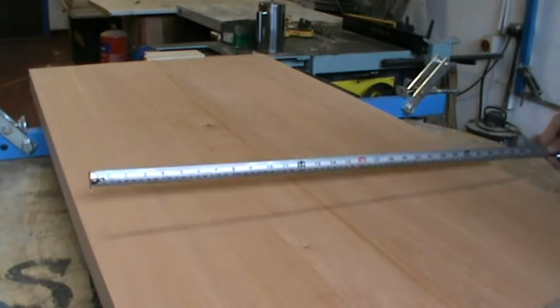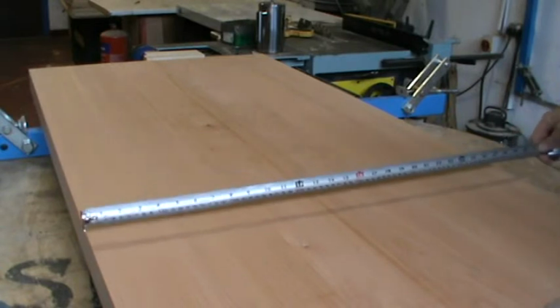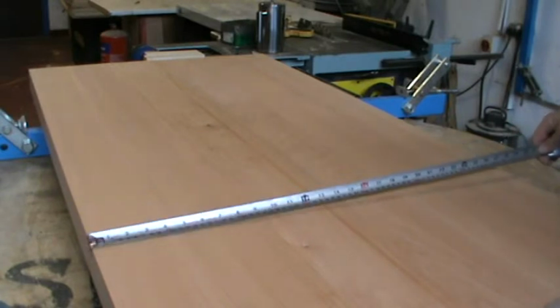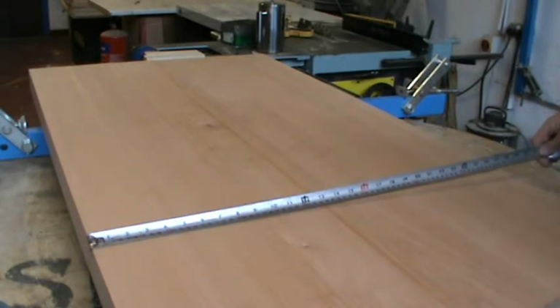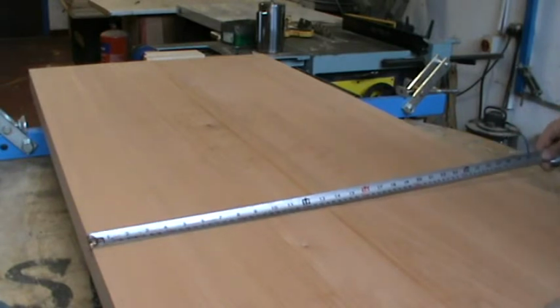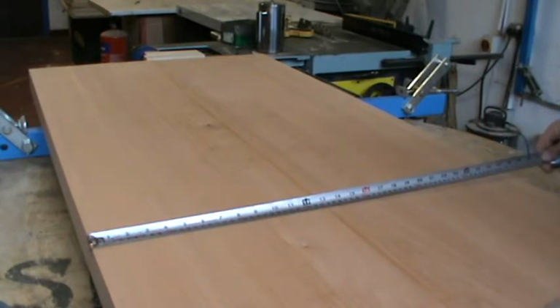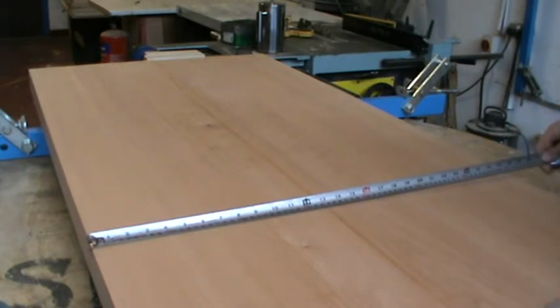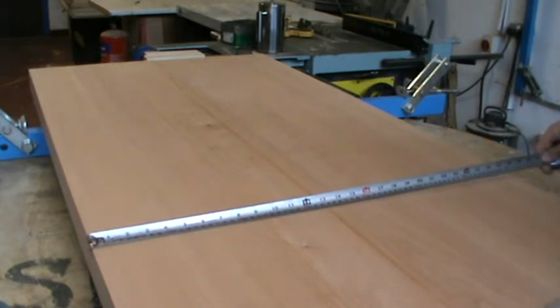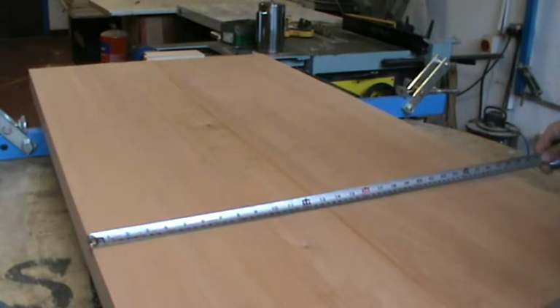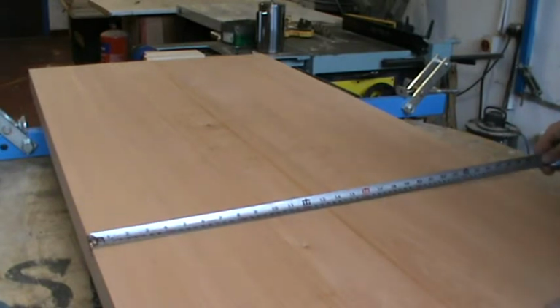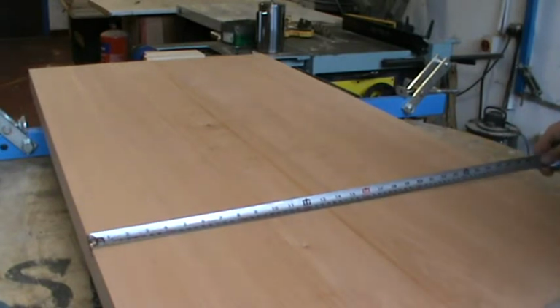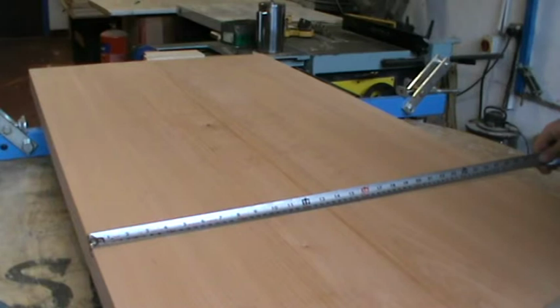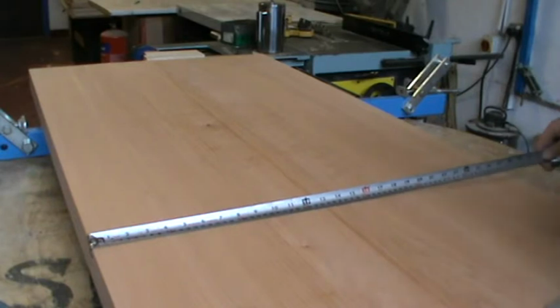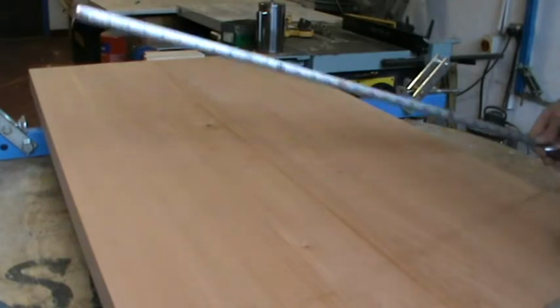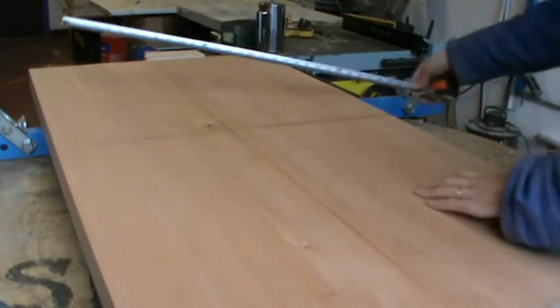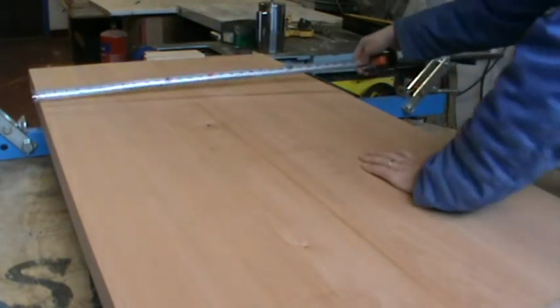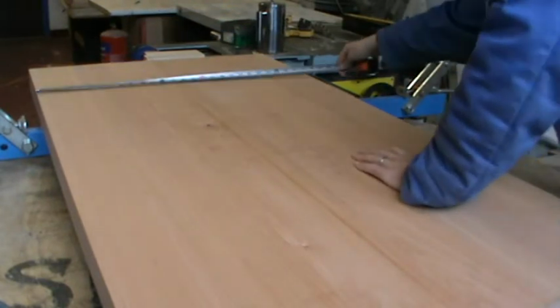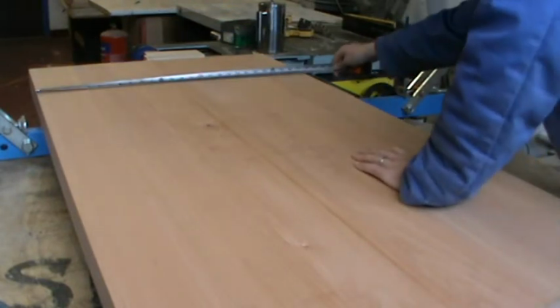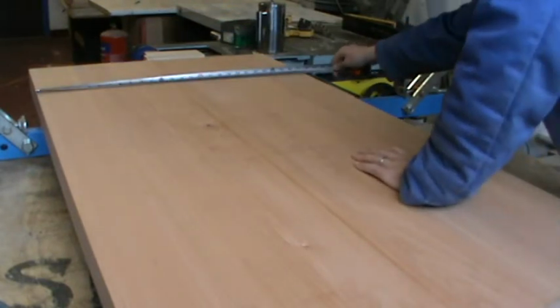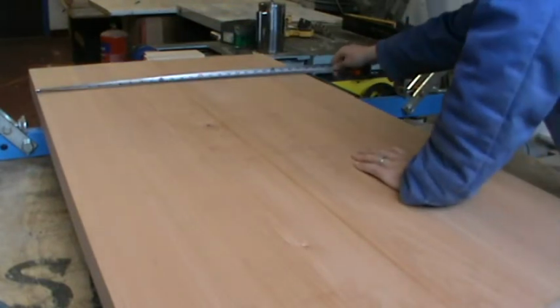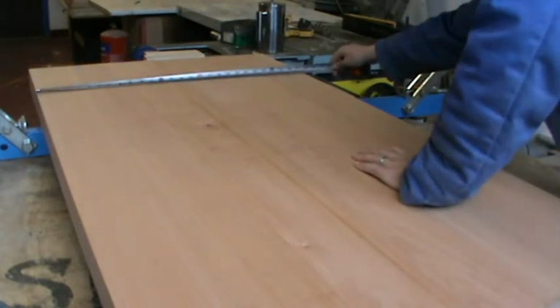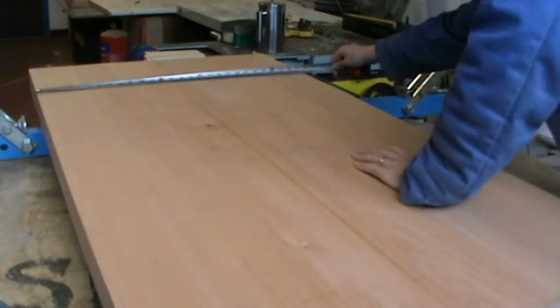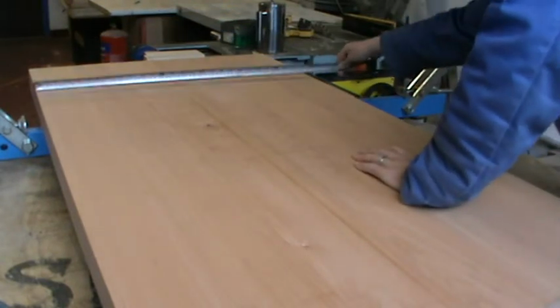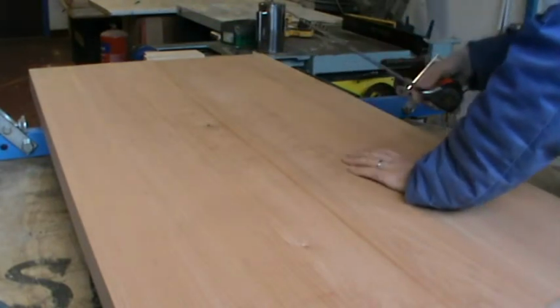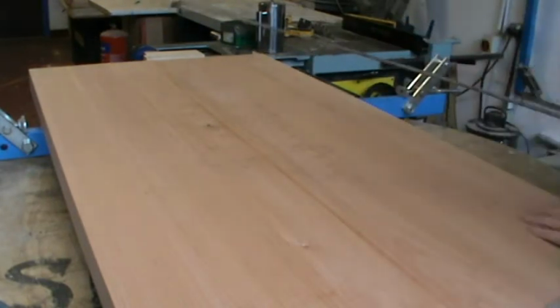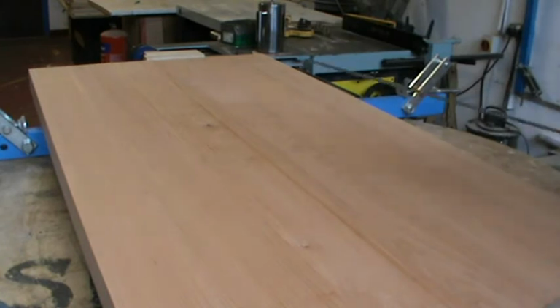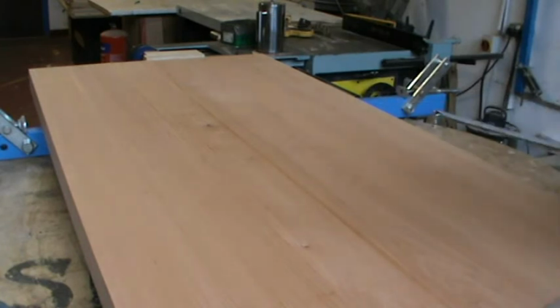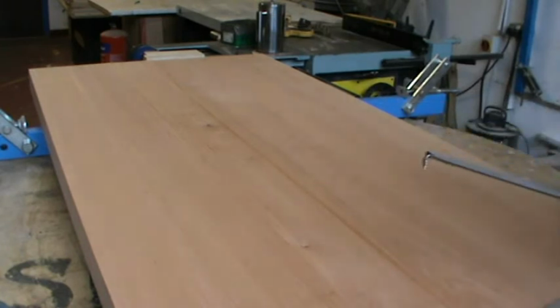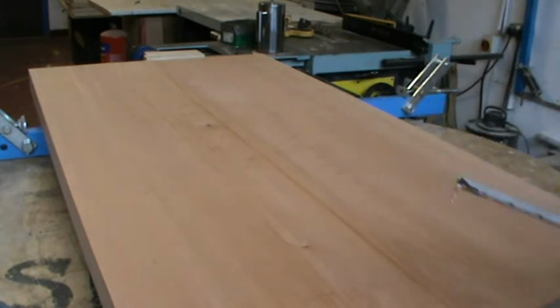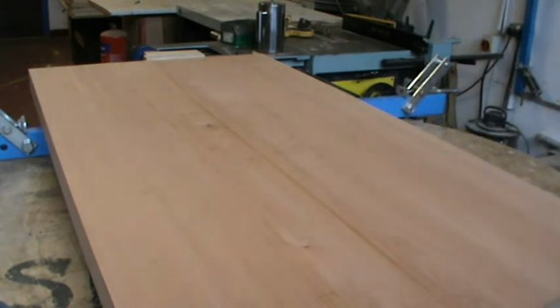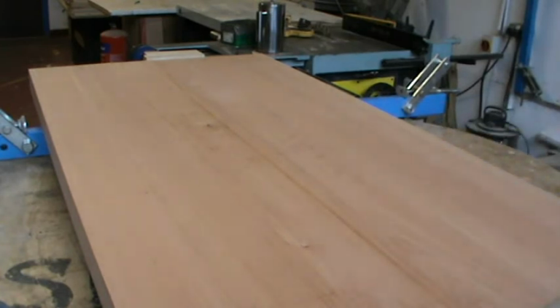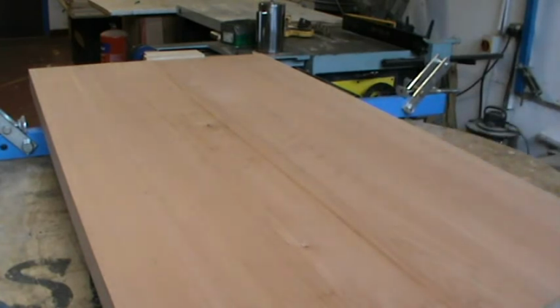I have never done this before. It has to be 700 — it's just 701, which is fine, there's room for sanding. There it is, about 700. Perfect.